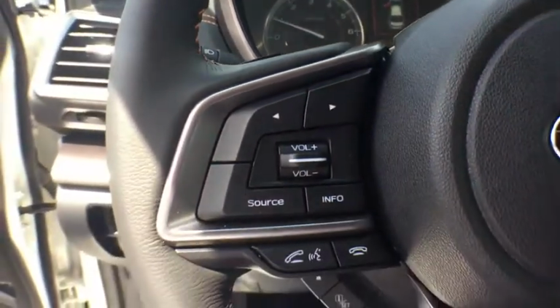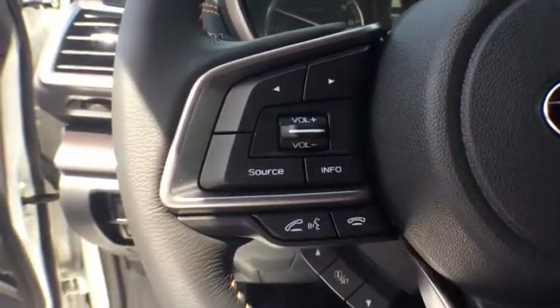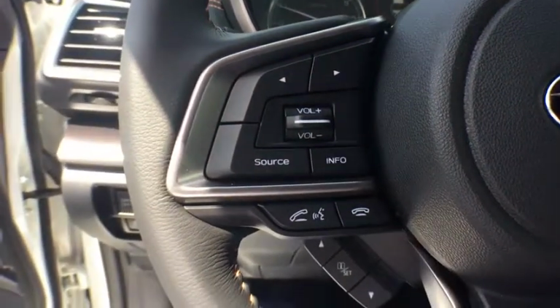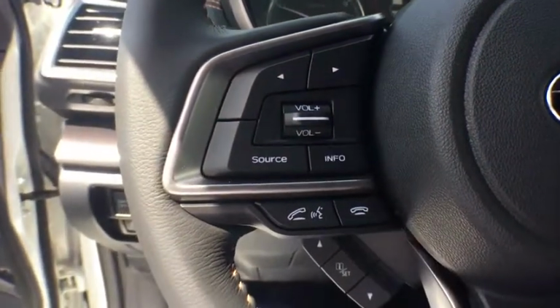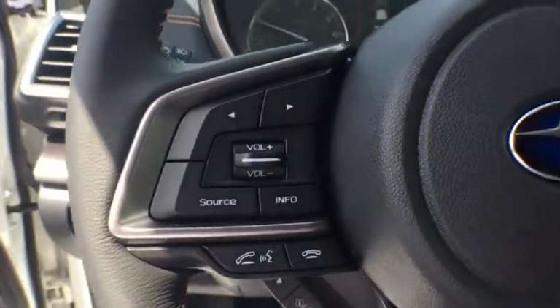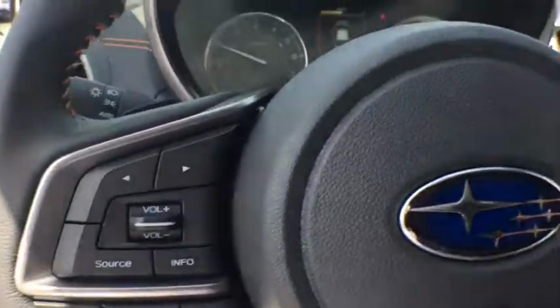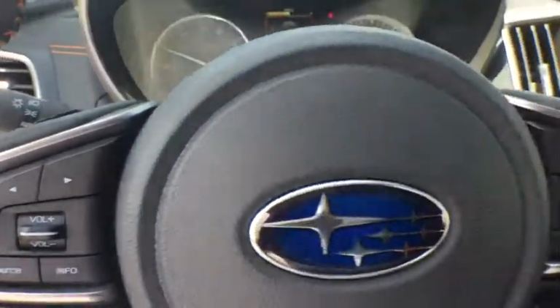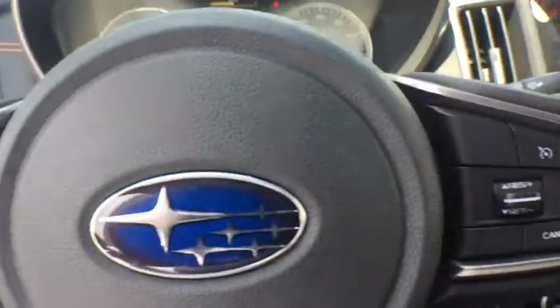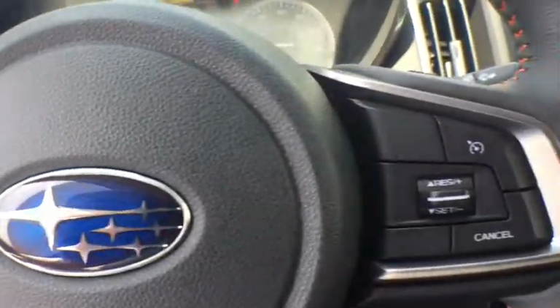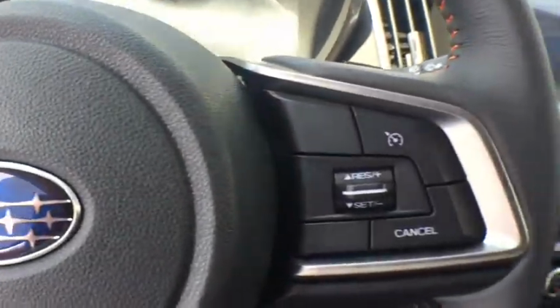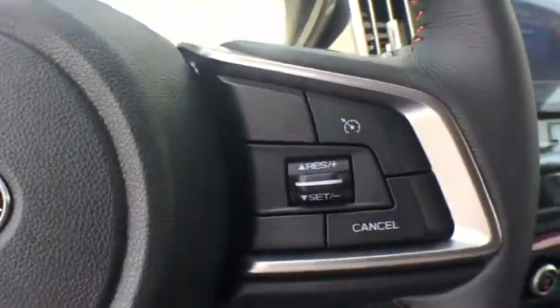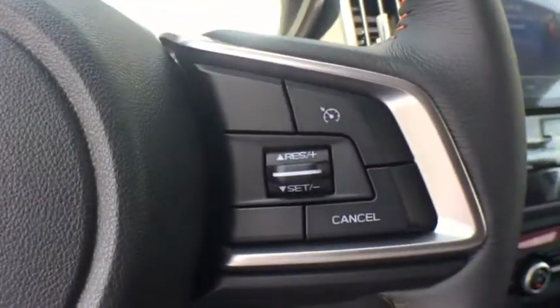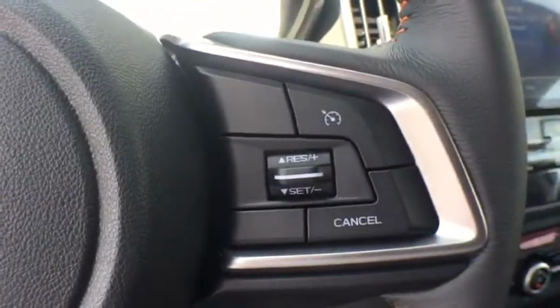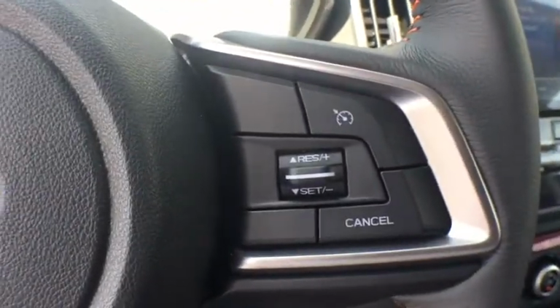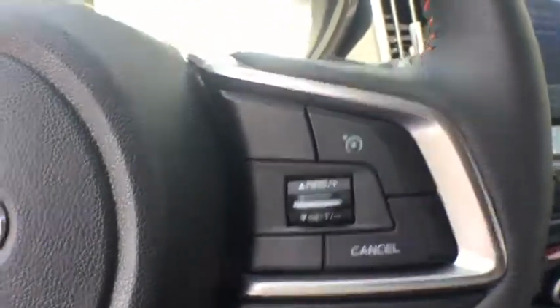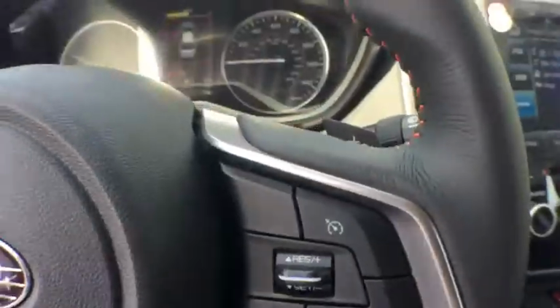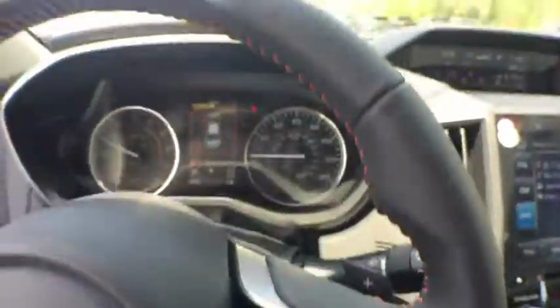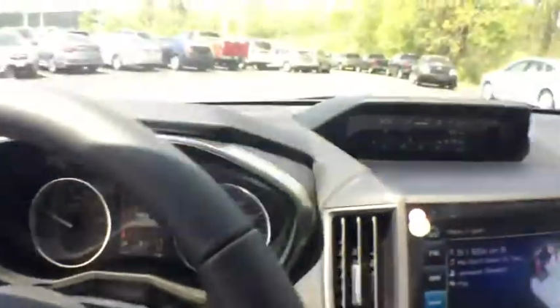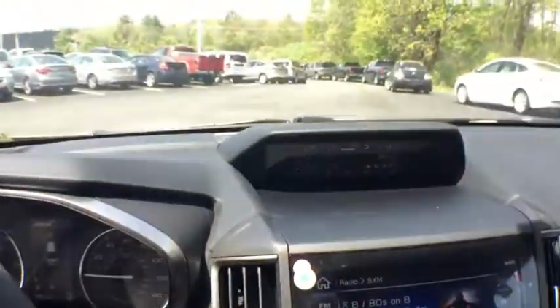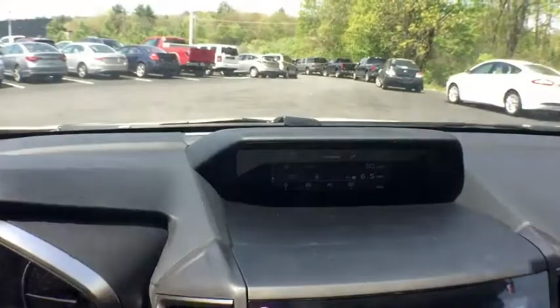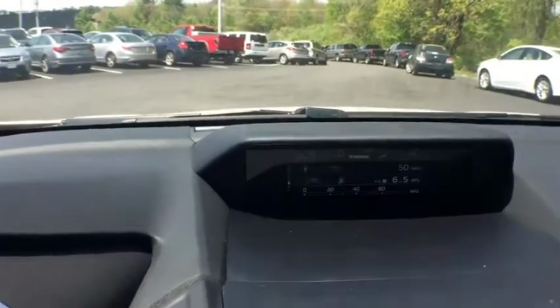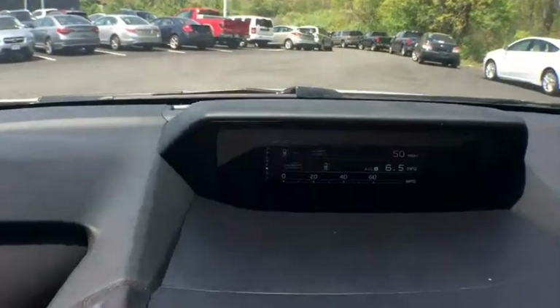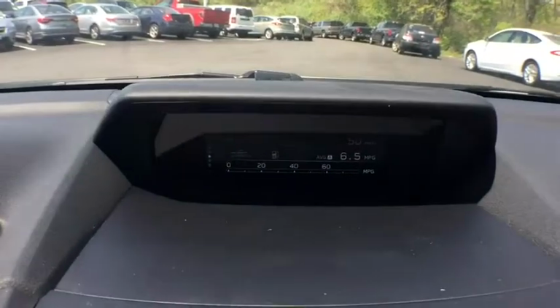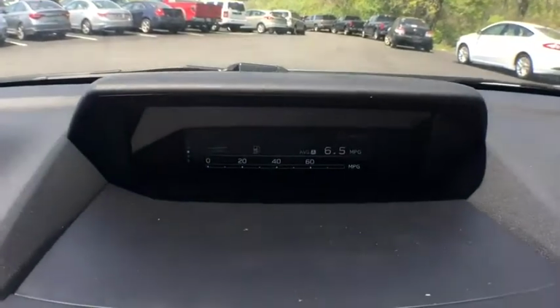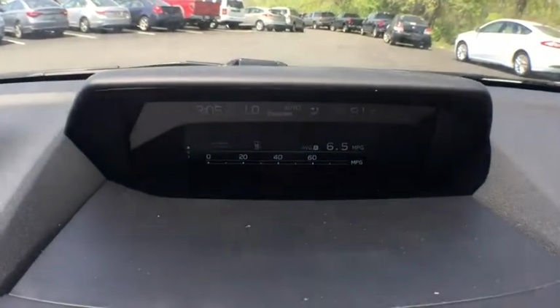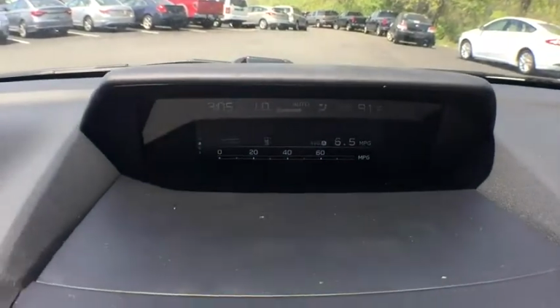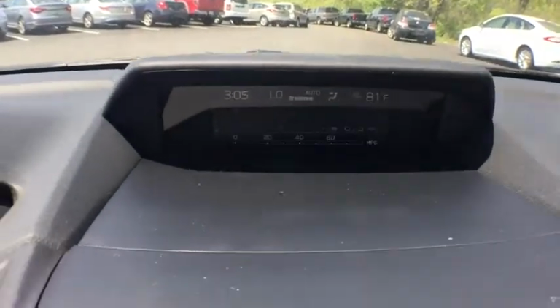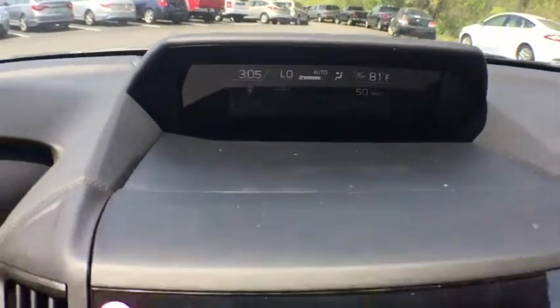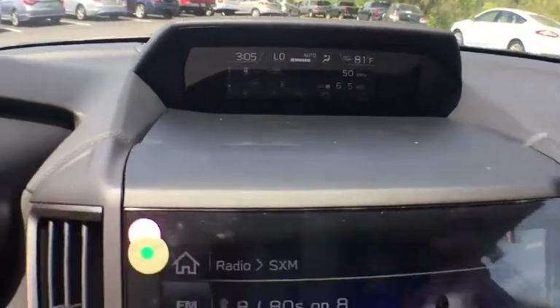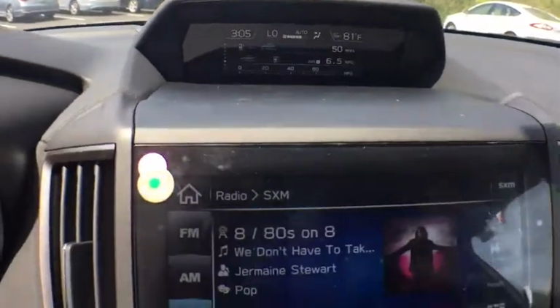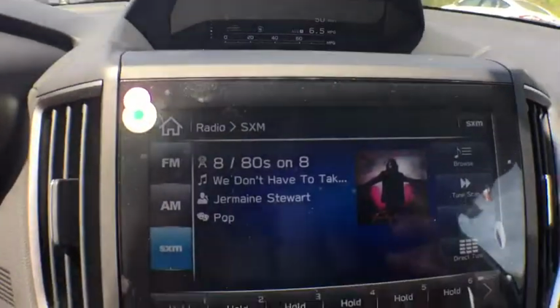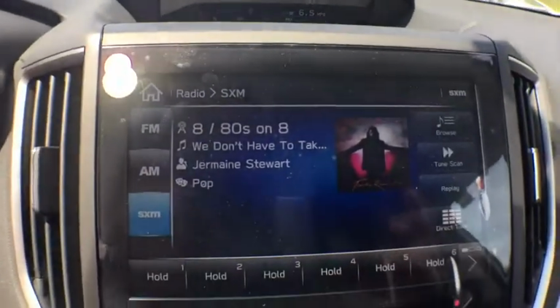CD player, rear window defroster, security system, heated front seats, trip computer, remote keyless entry, tachometer, brake assist, overhead console, panic alarm.